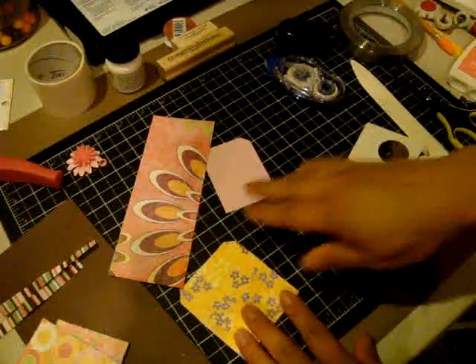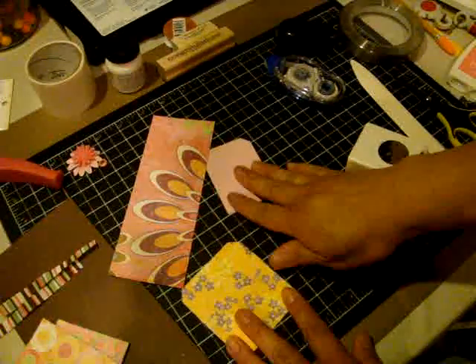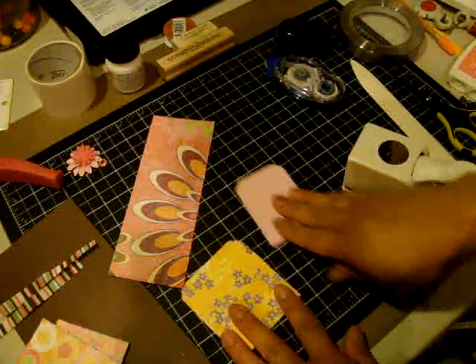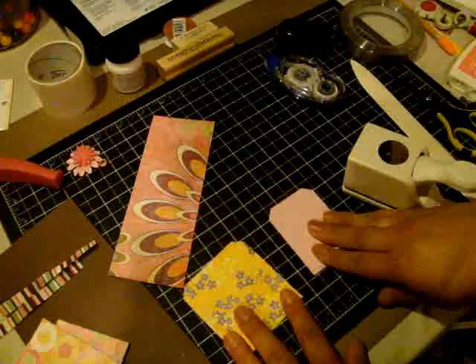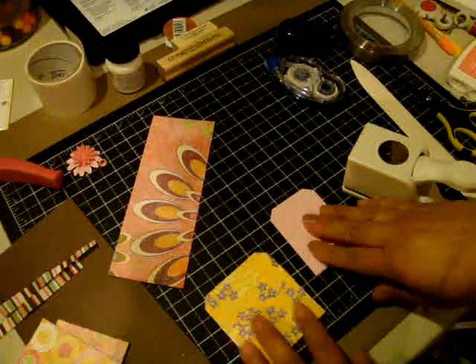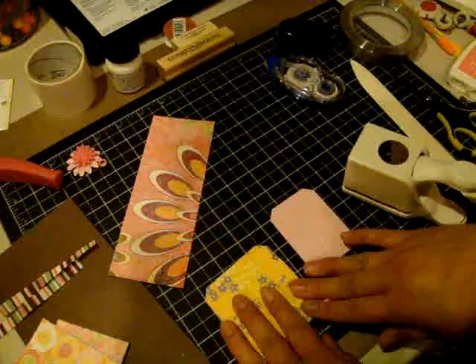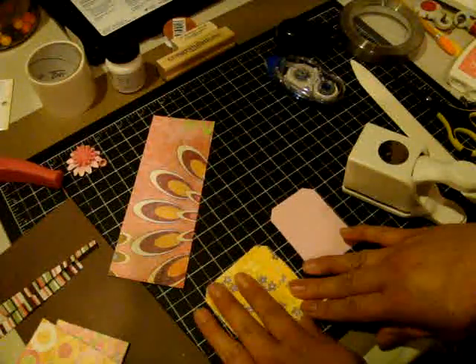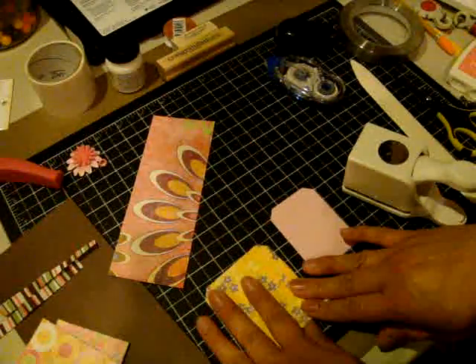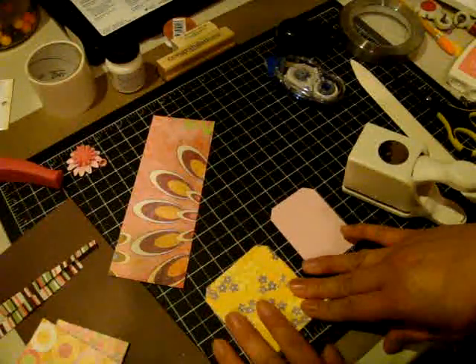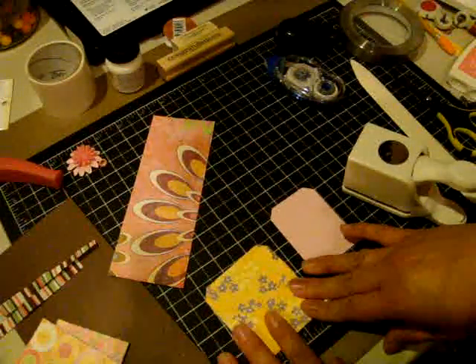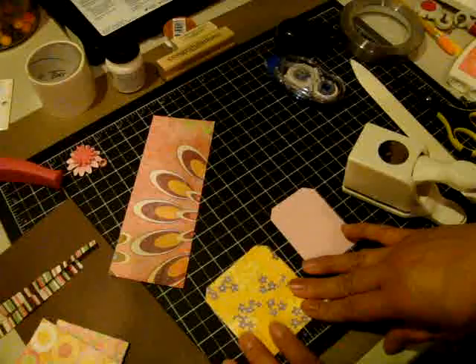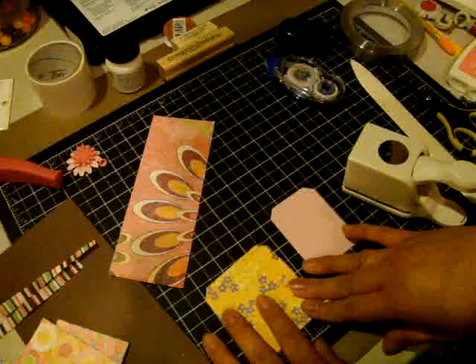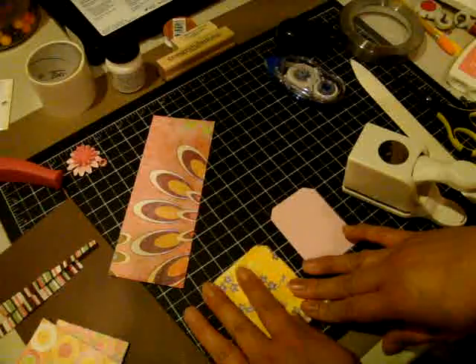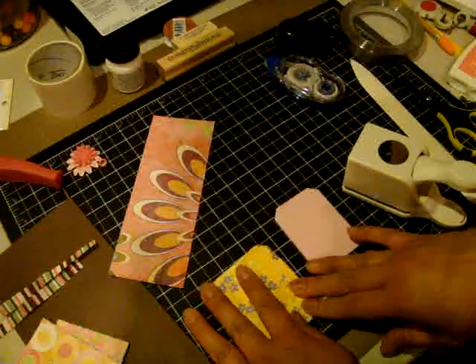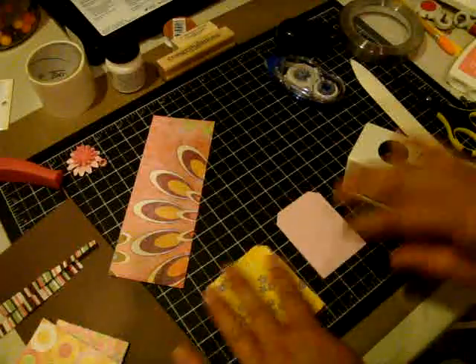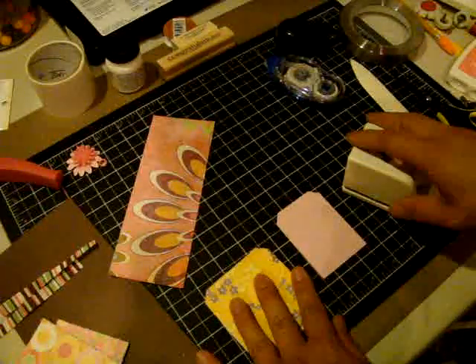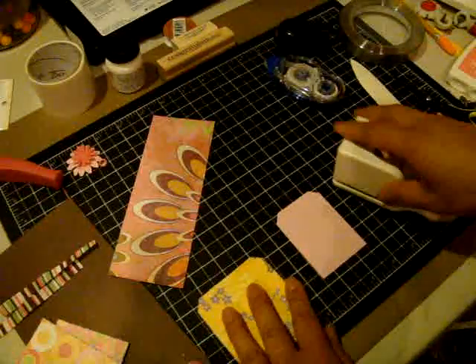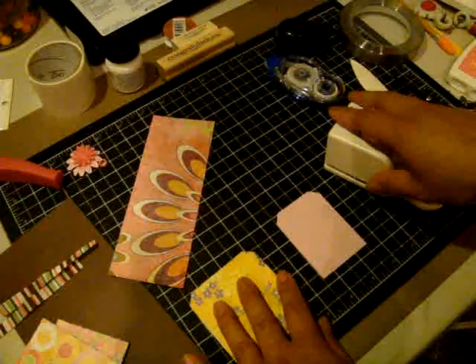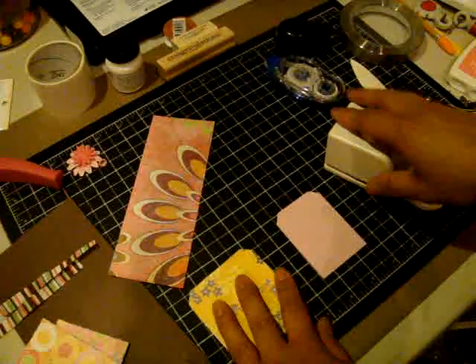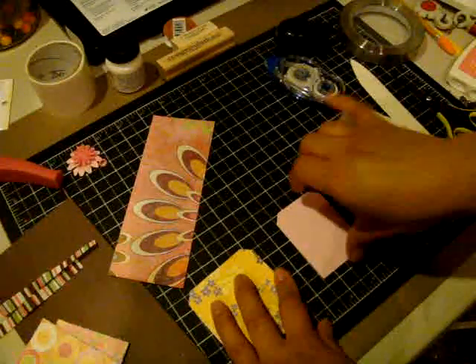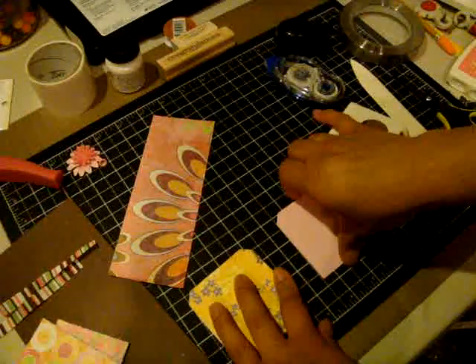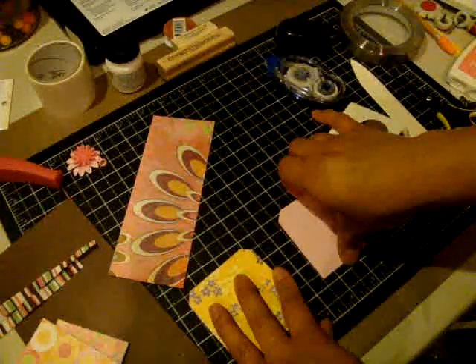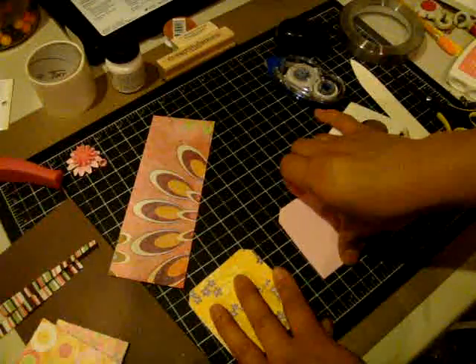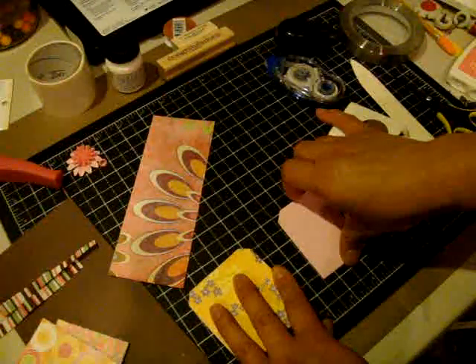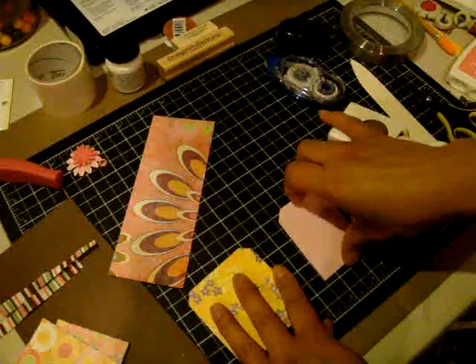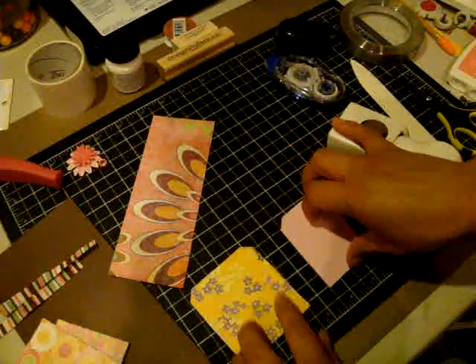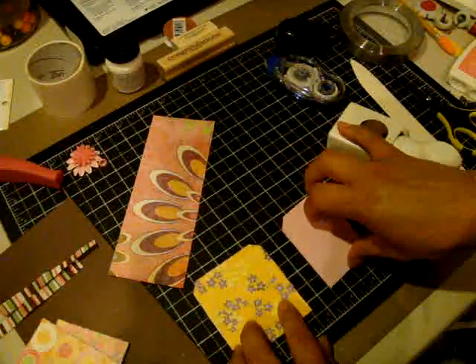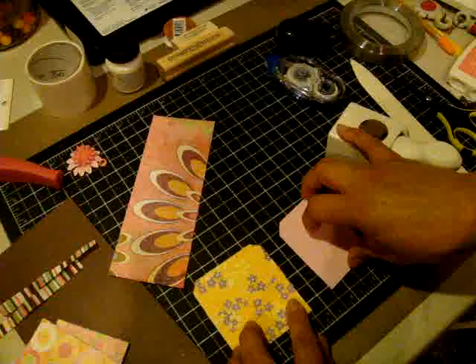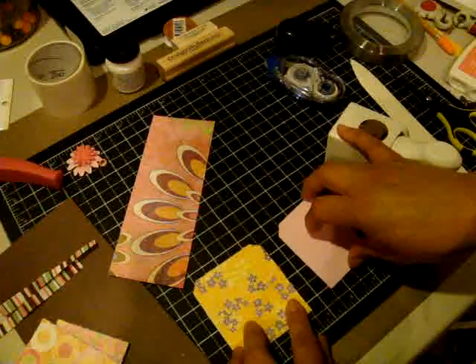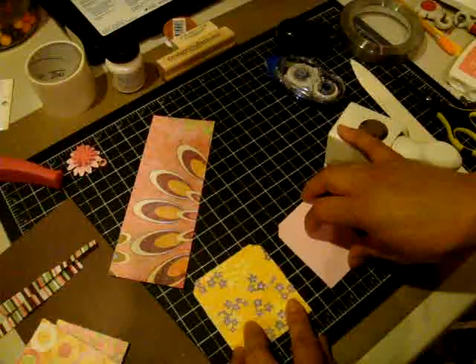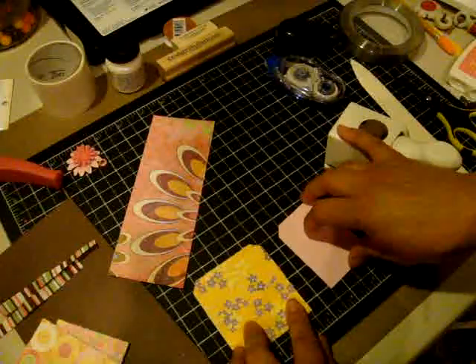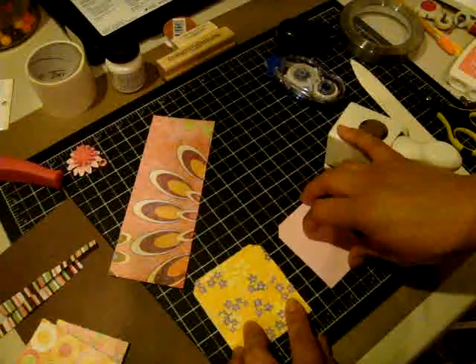This is part two of the pocket card that I'm making. I'm now making the tag for the pocket card.